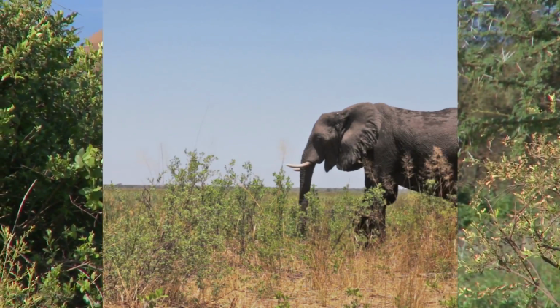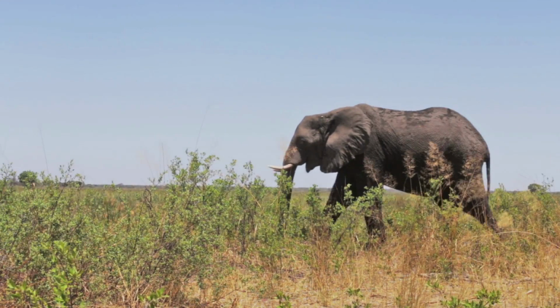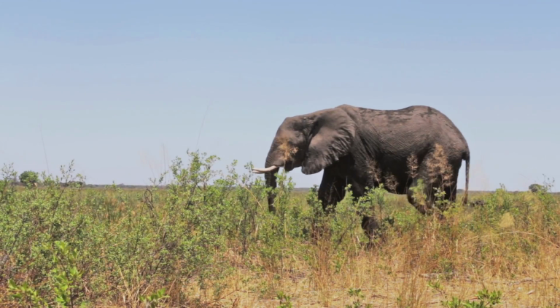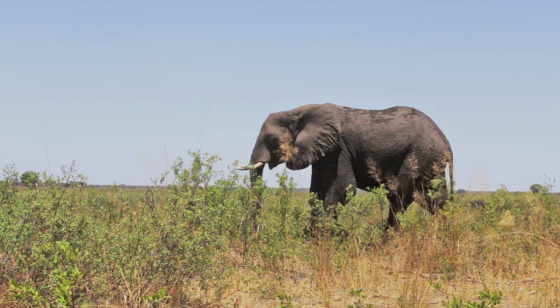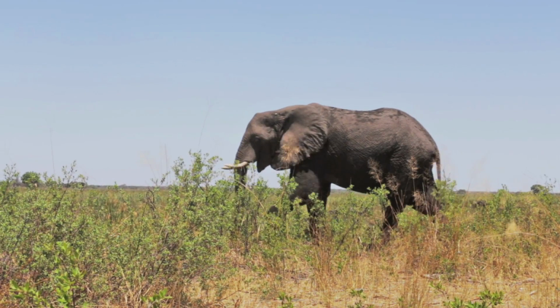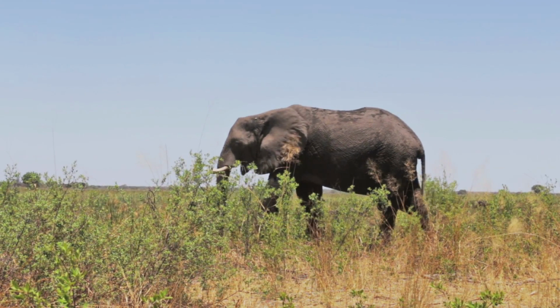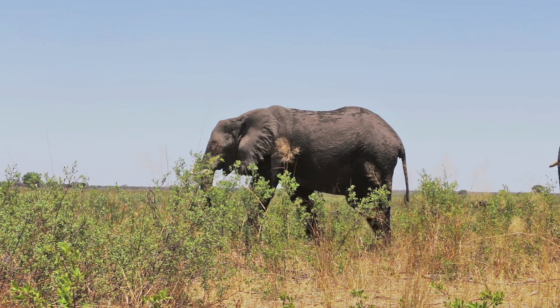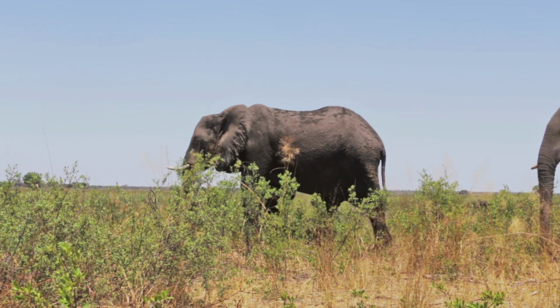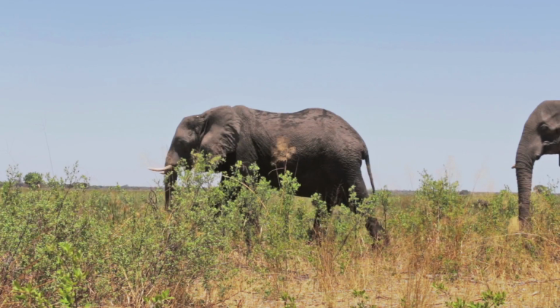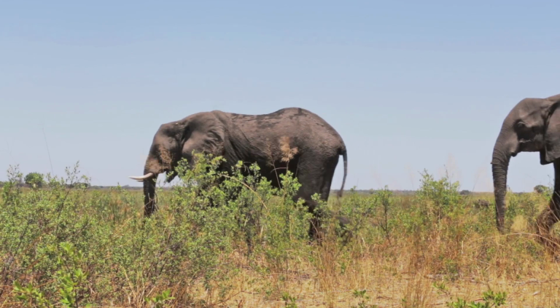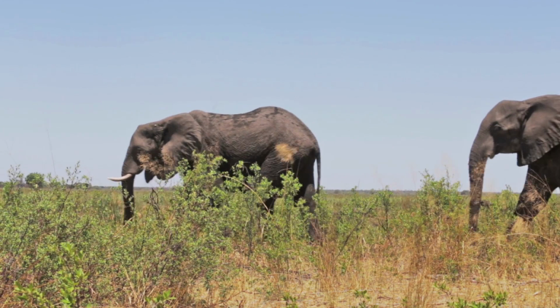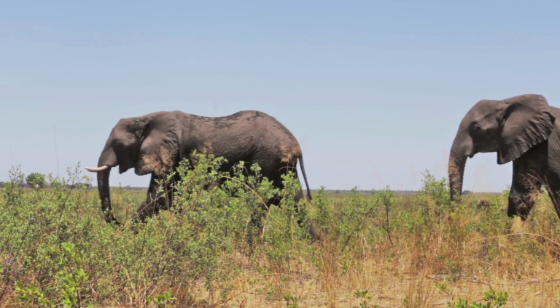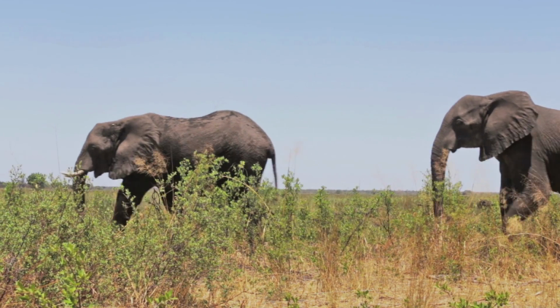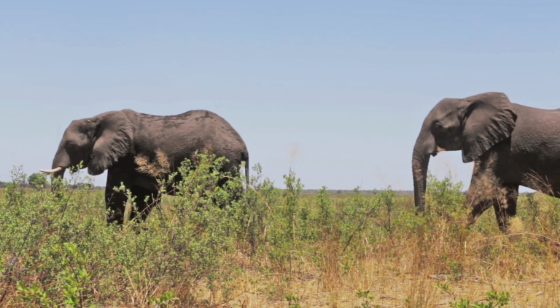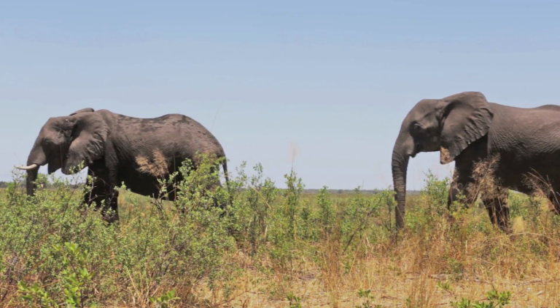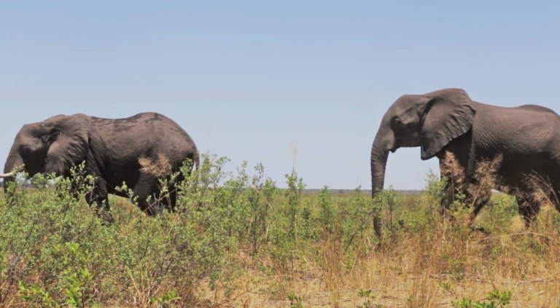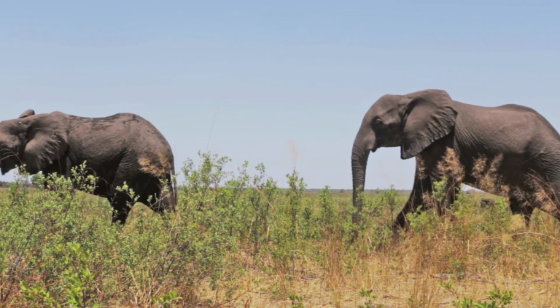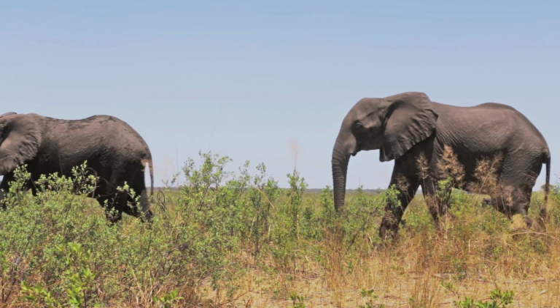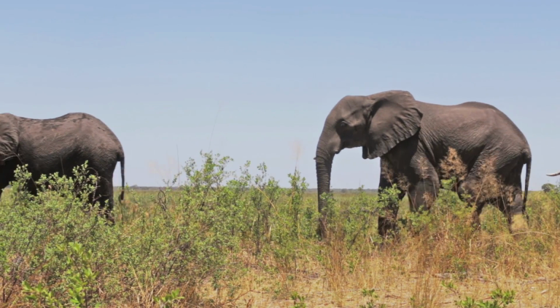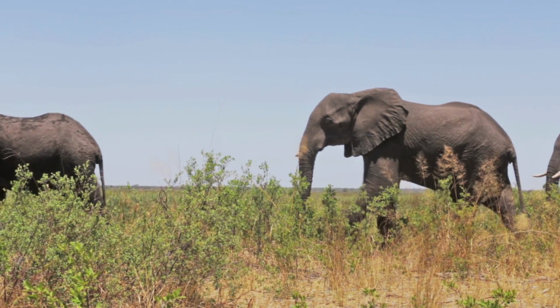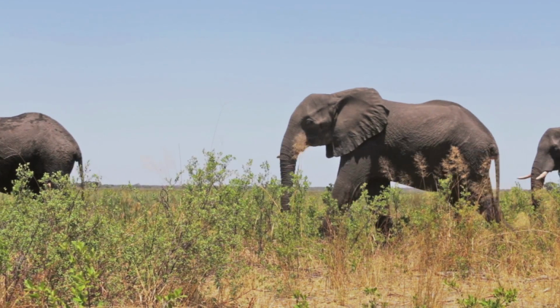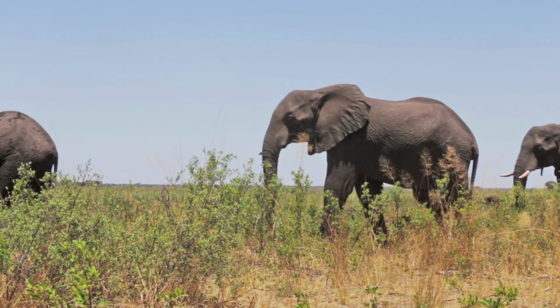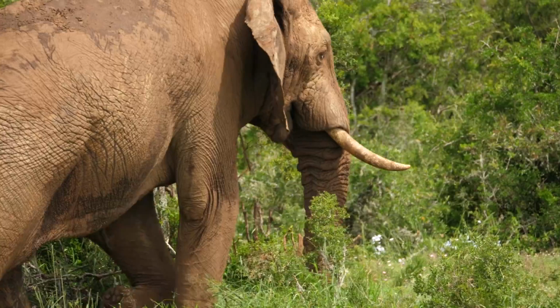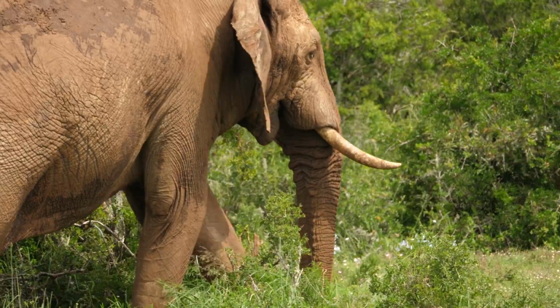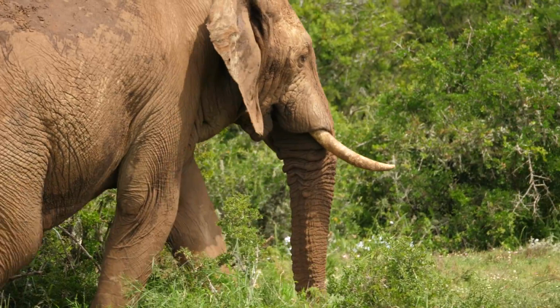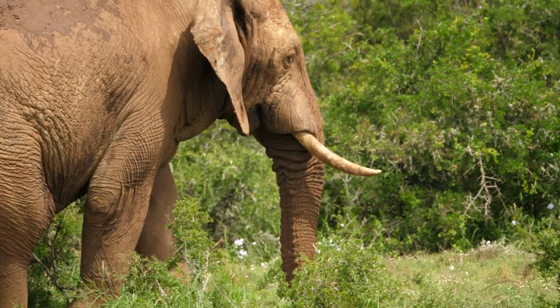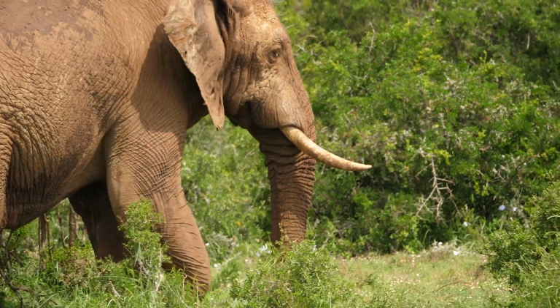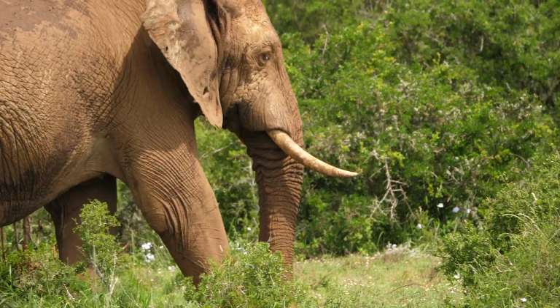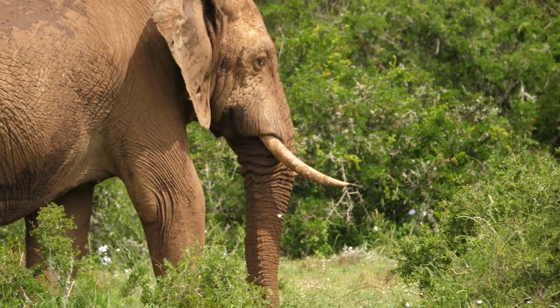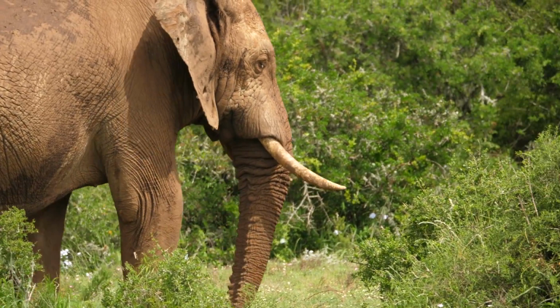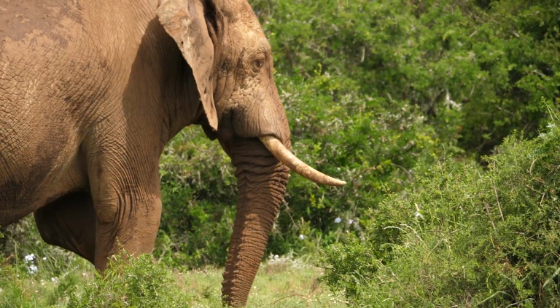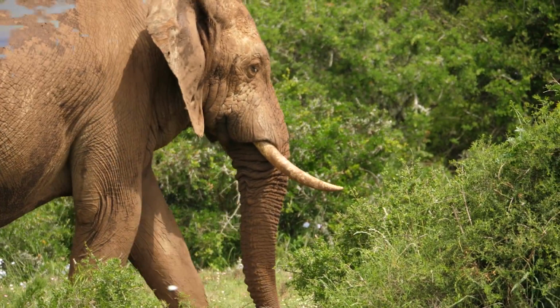There are two species of the African elephant: the savannah or bush elephant, Loxodonta africana, which is the largest species on the planet, and the slightly smaller forest elephant, Loxodonta cyclotis.